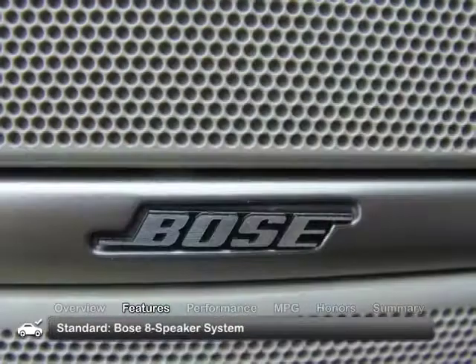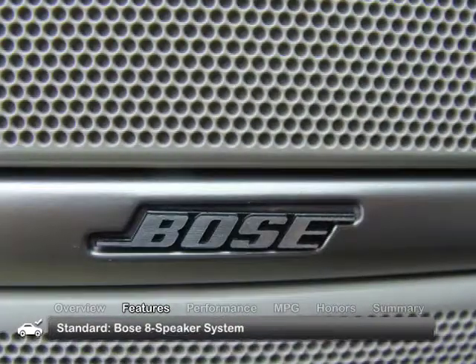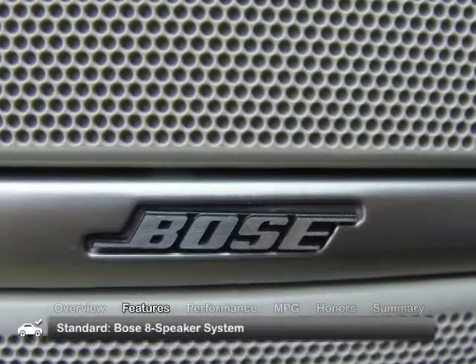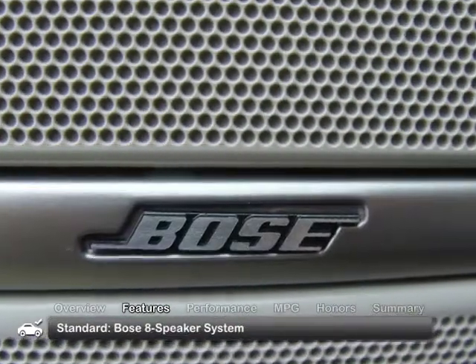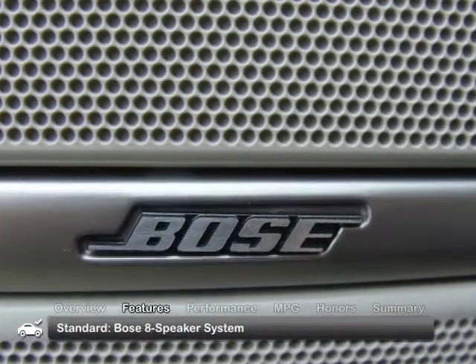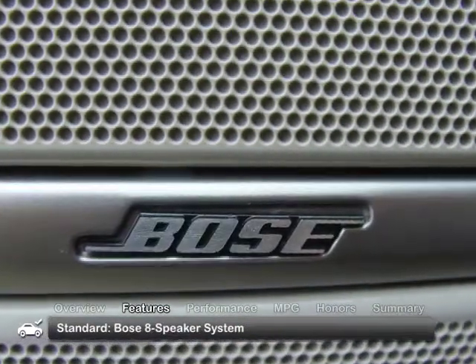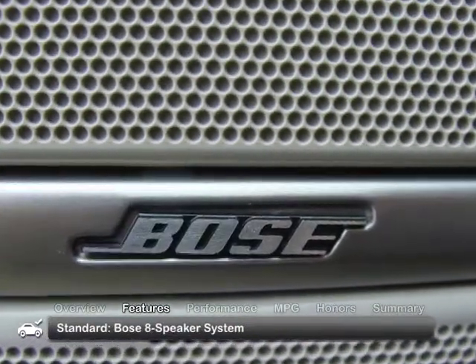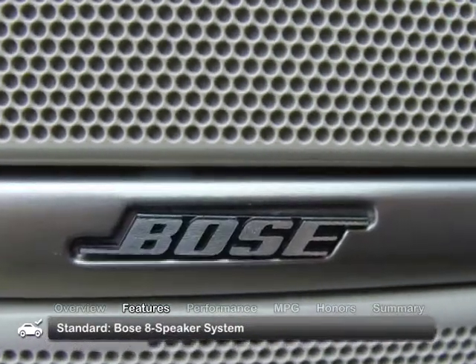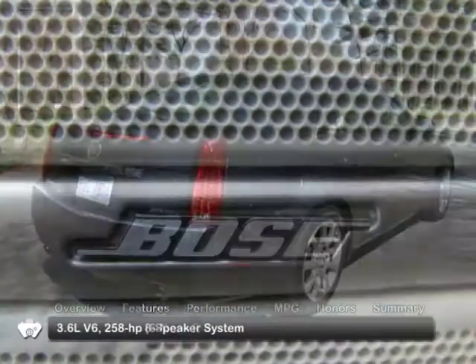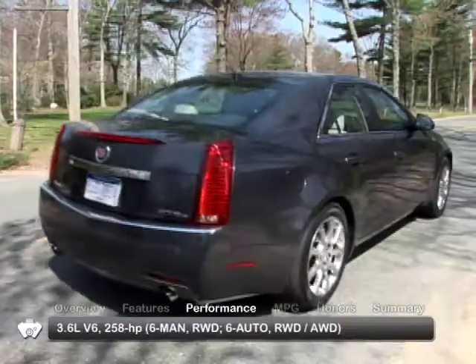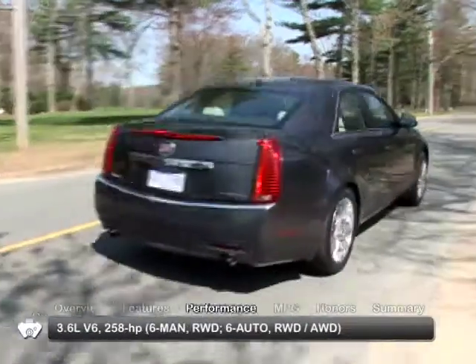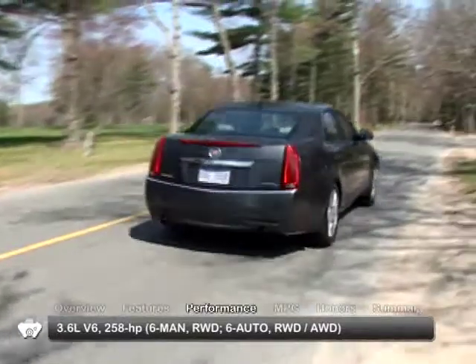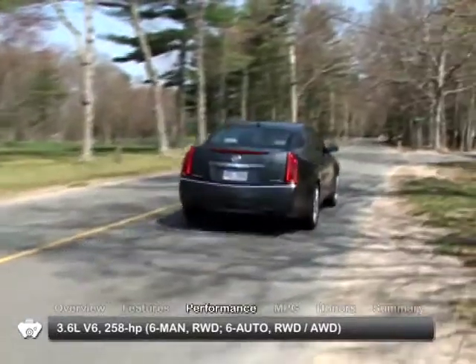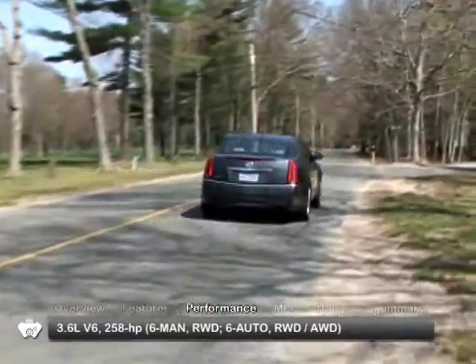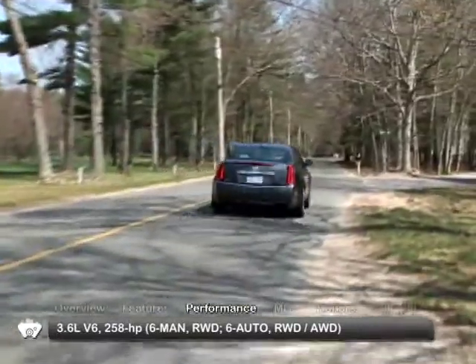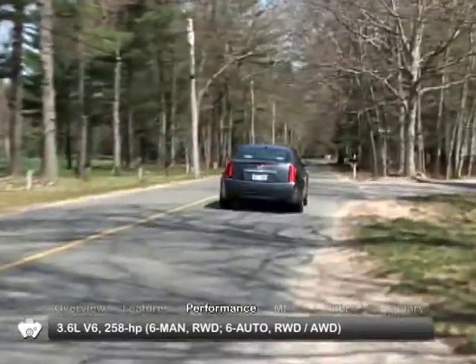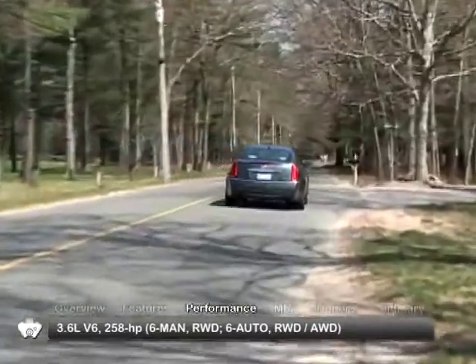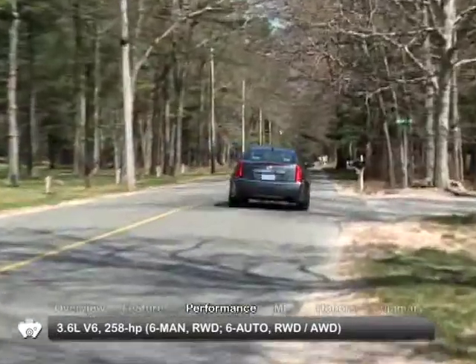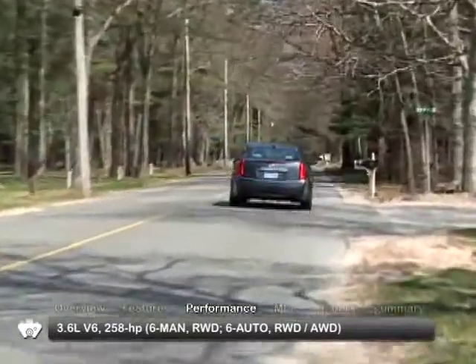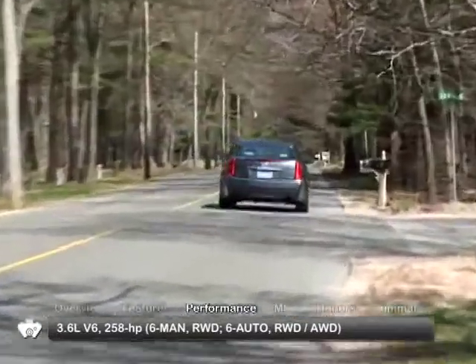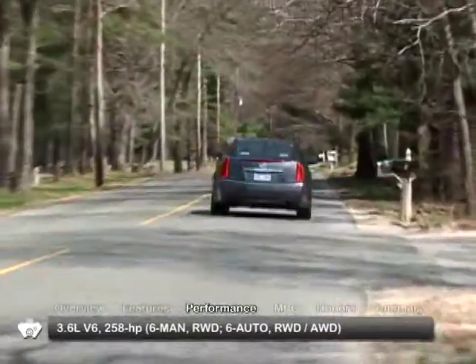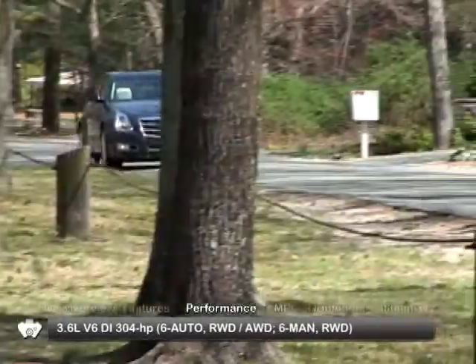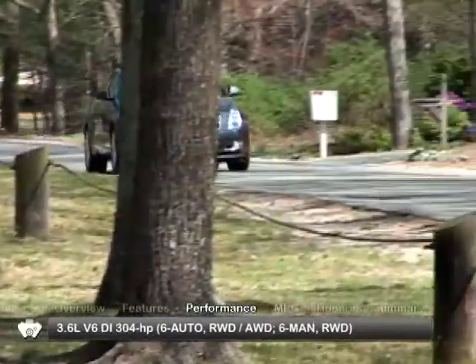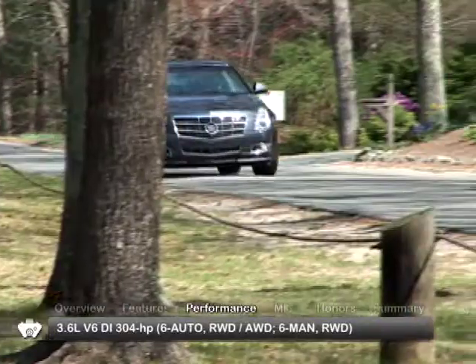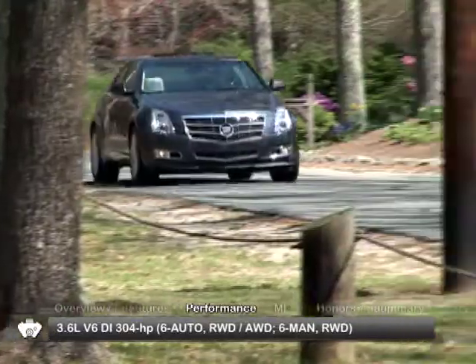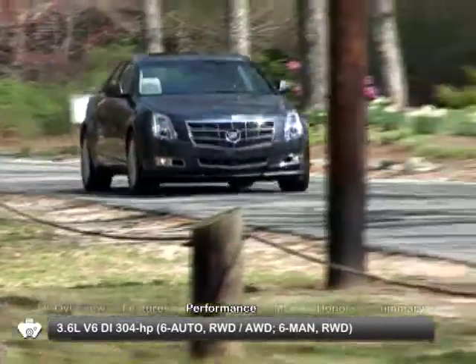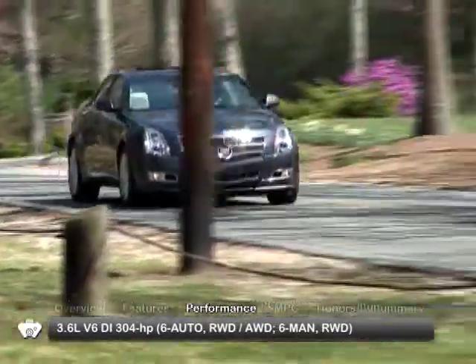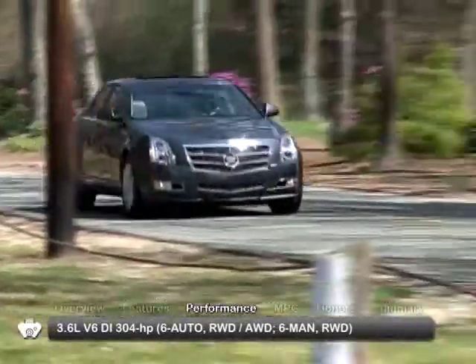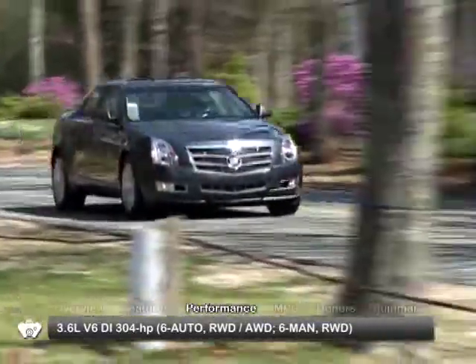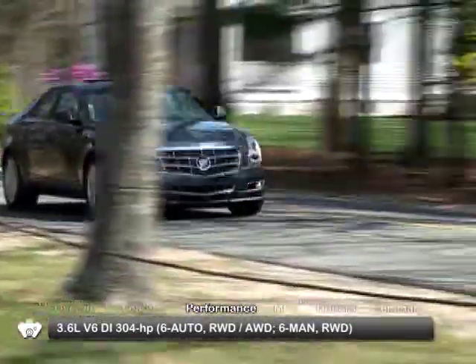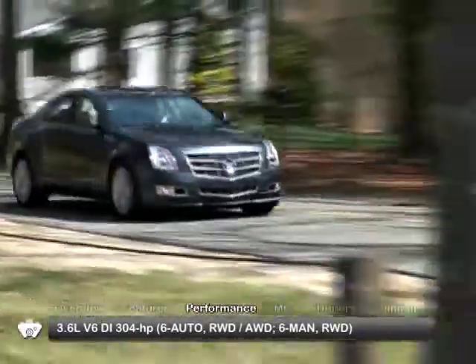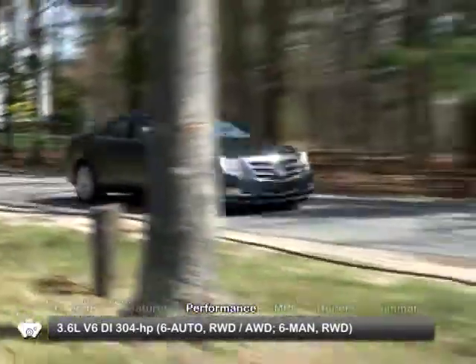Sound is directed to a Bose 8-speaker system. Engine choices include a 258-horsepower 3.6-liter V6 engine, along with a 304-horsepower direct injection 3.6-liter V6.